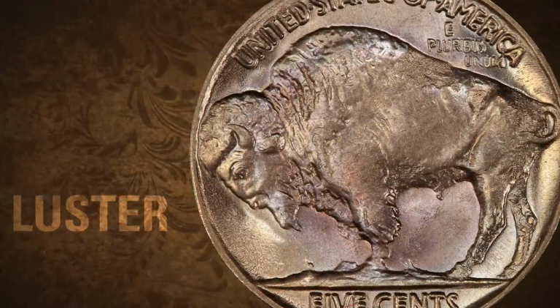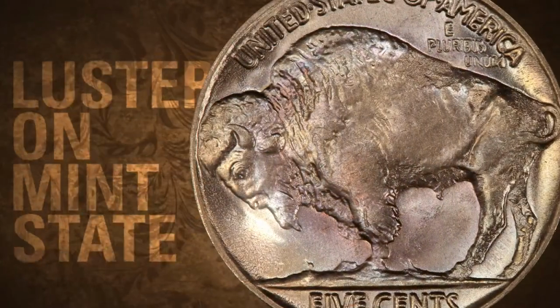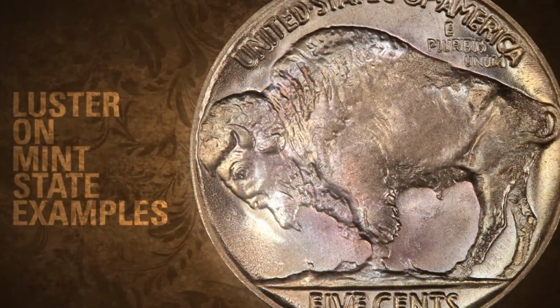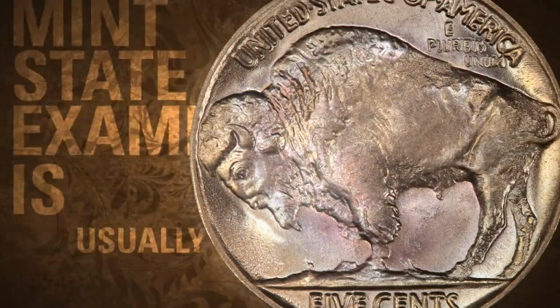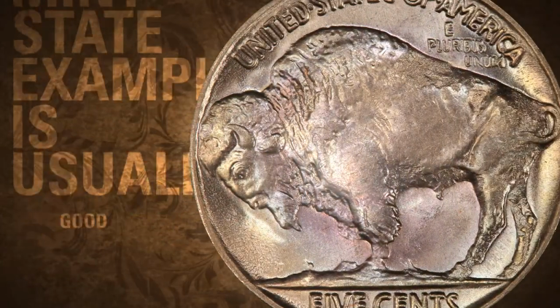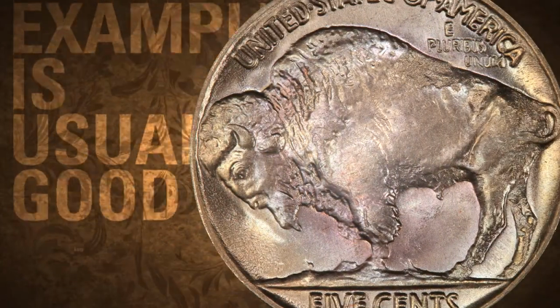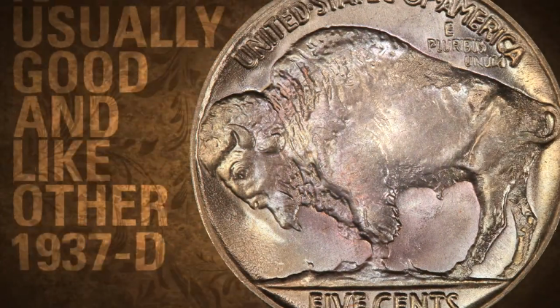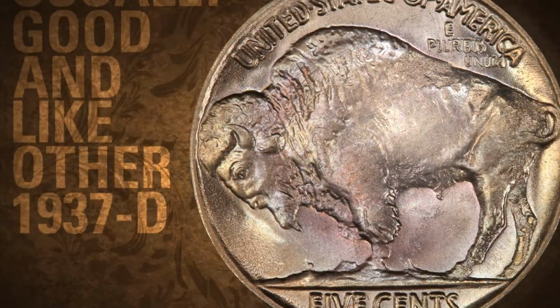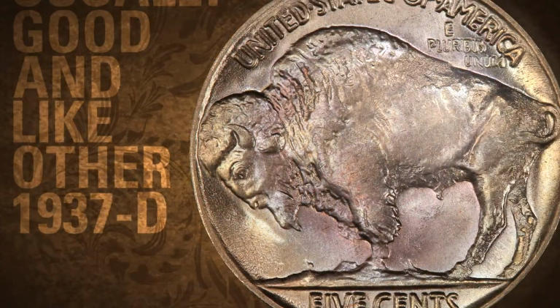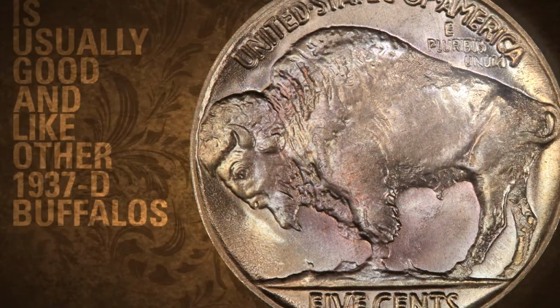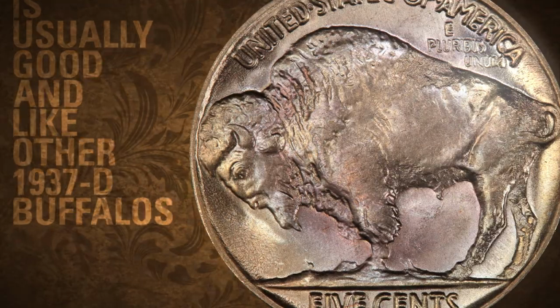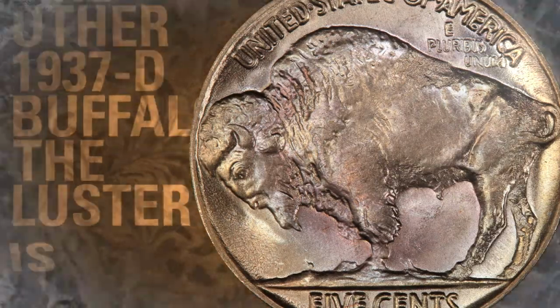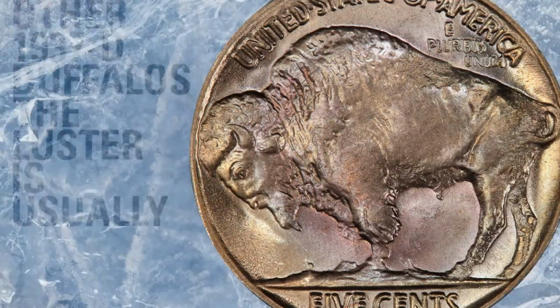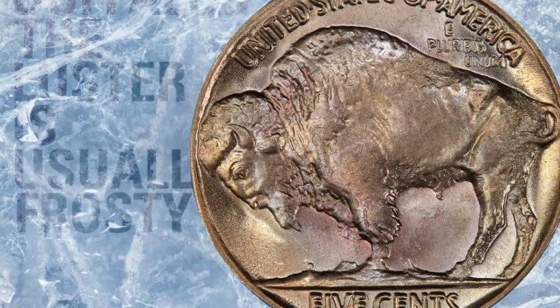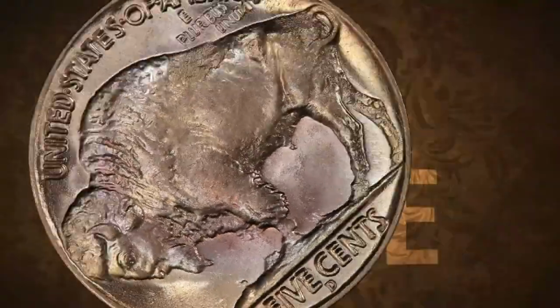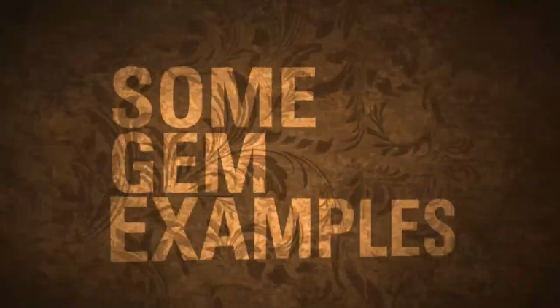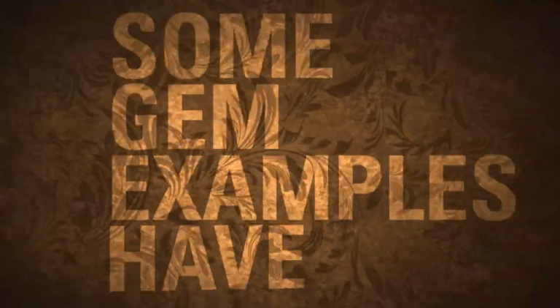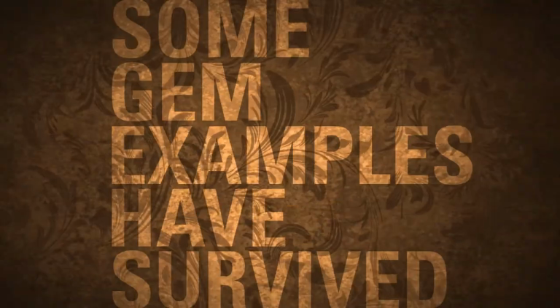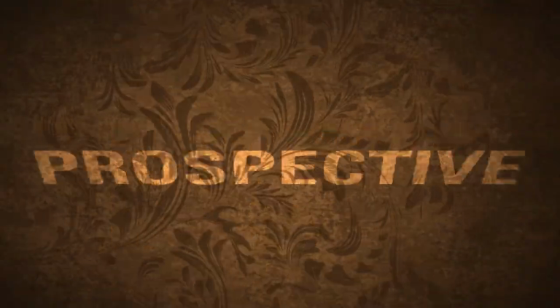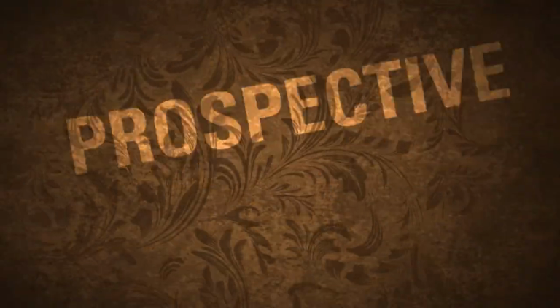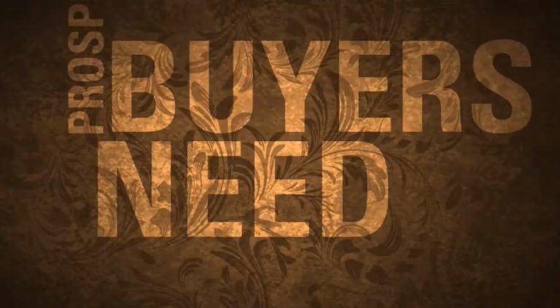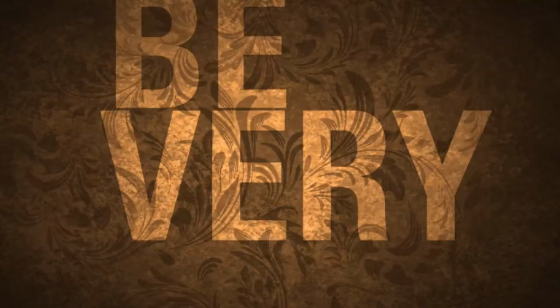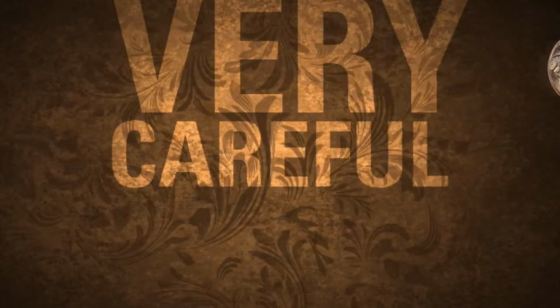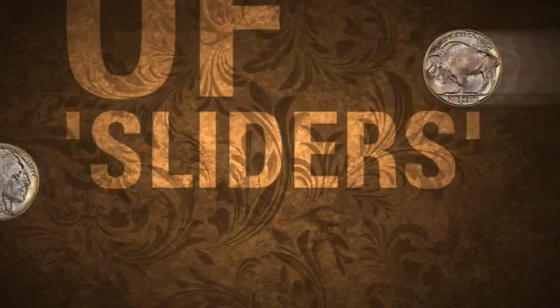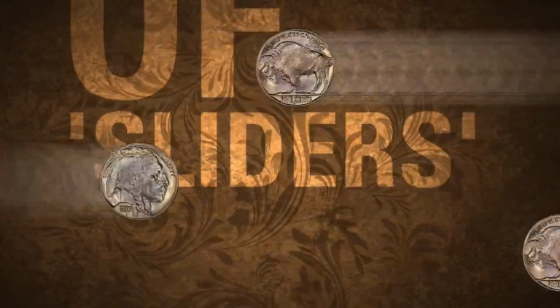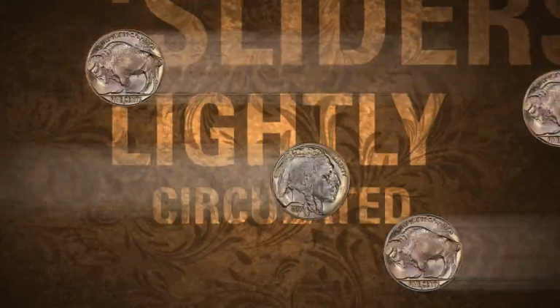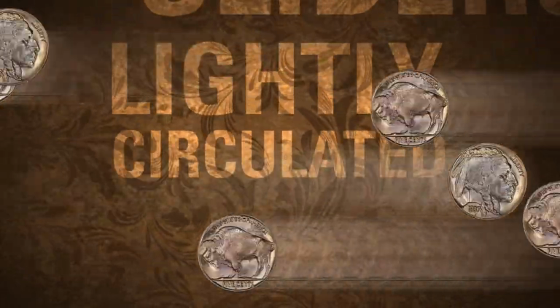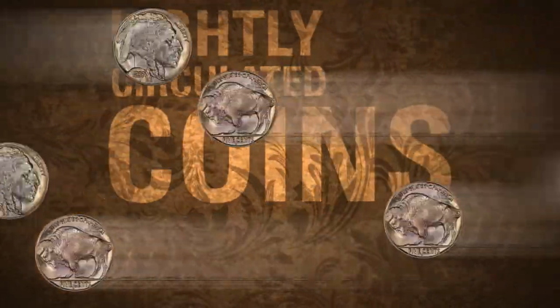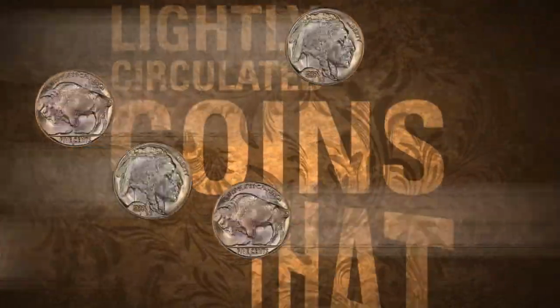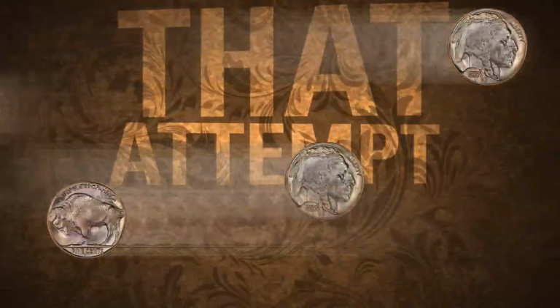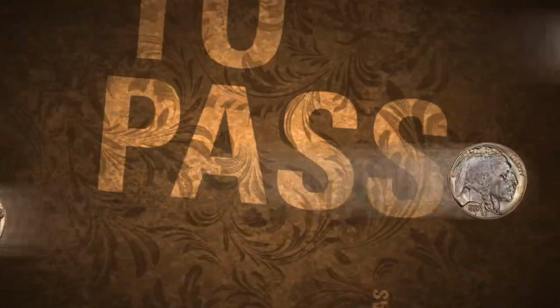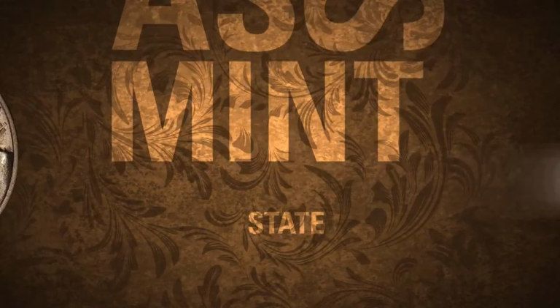Luster on mint-state examples is usually good, and like other 1937D buffaloes, the luster is usually frosty. Some gem examples have survived. Prospective buyers need to be very careful of sliders — lightly circulated coins that attempt to pass as mint-state.